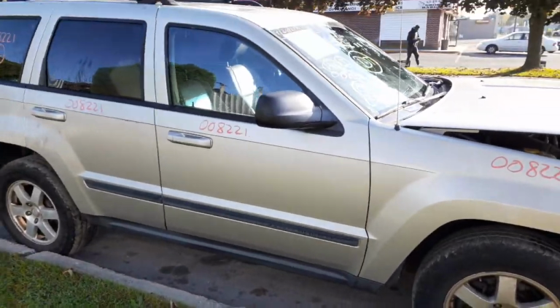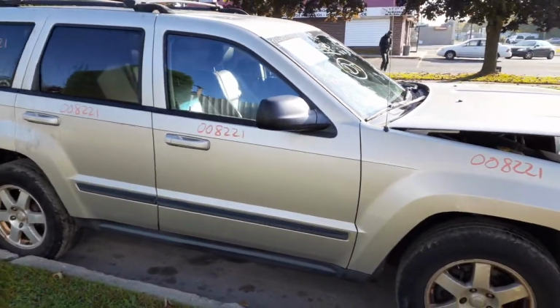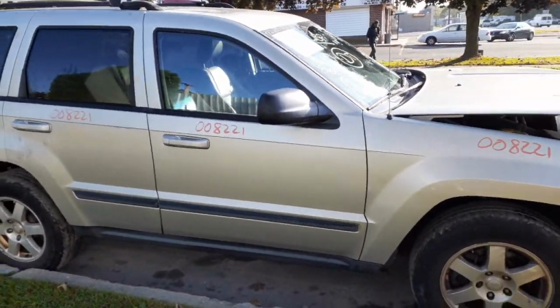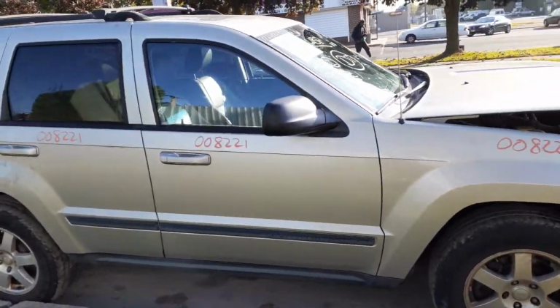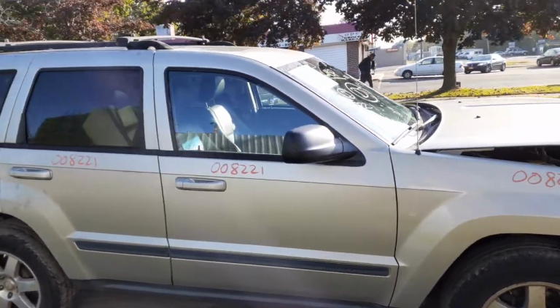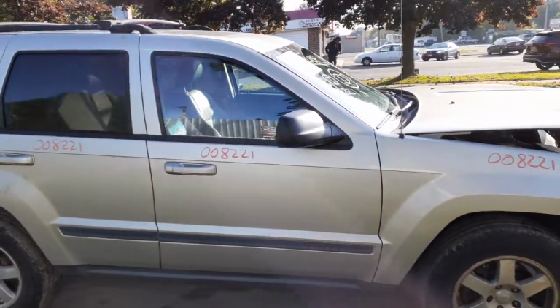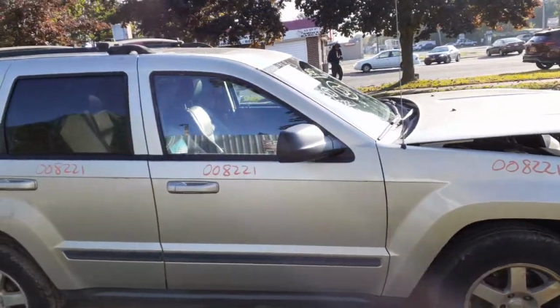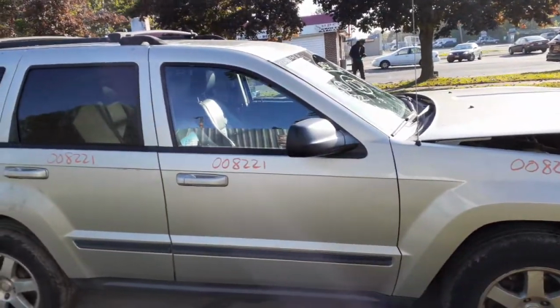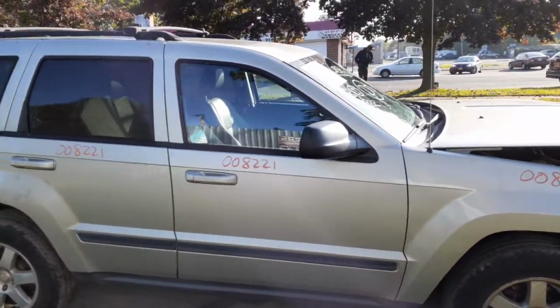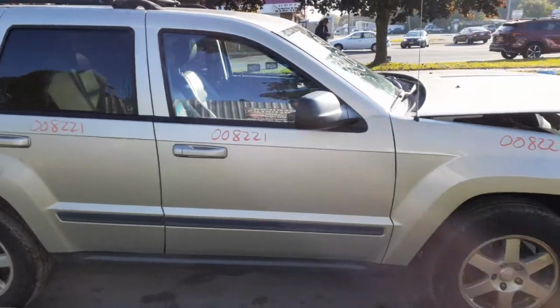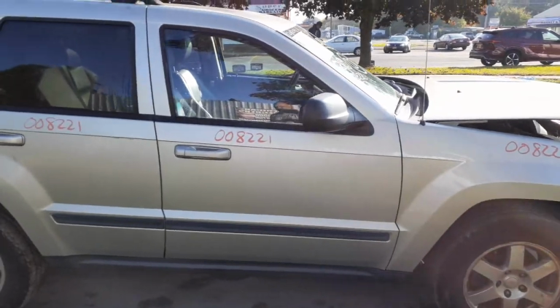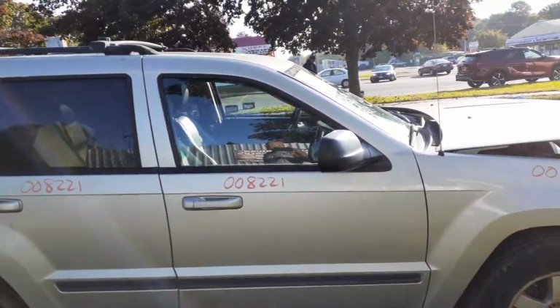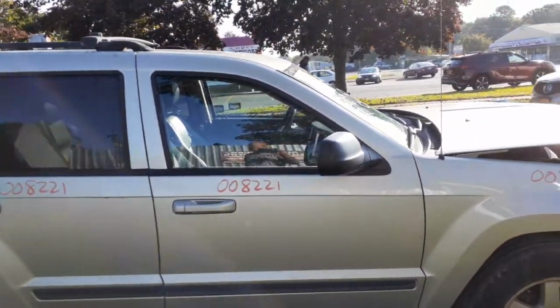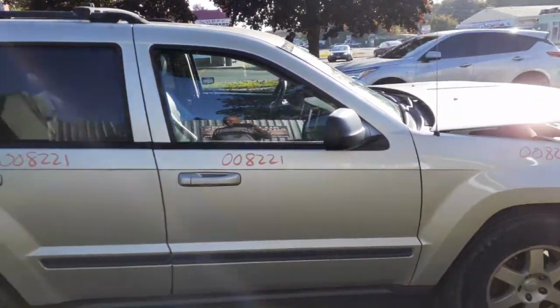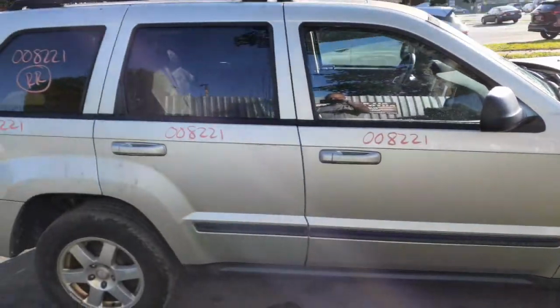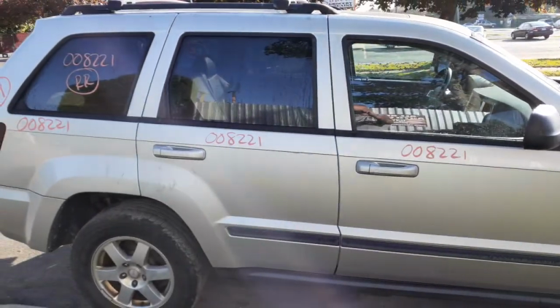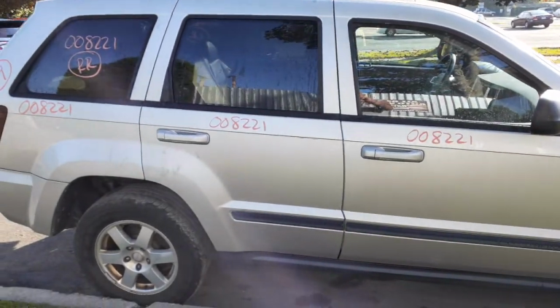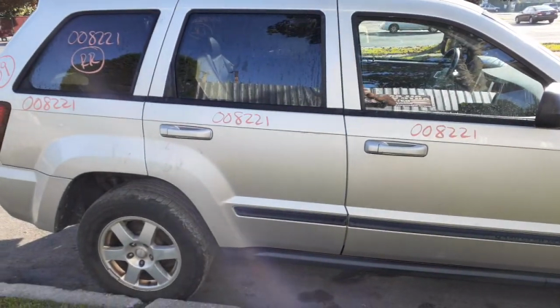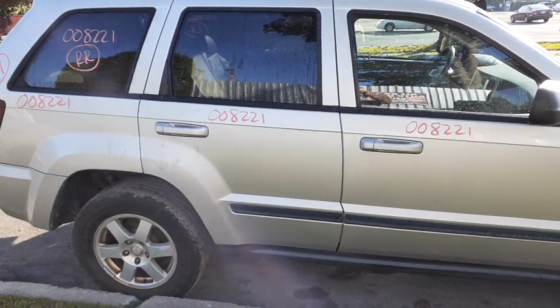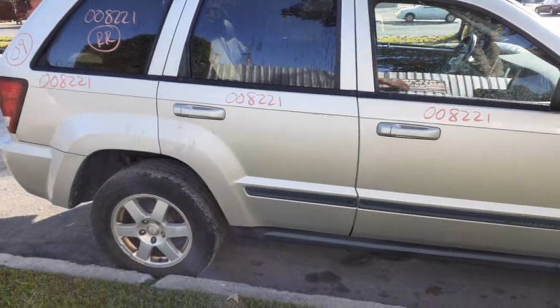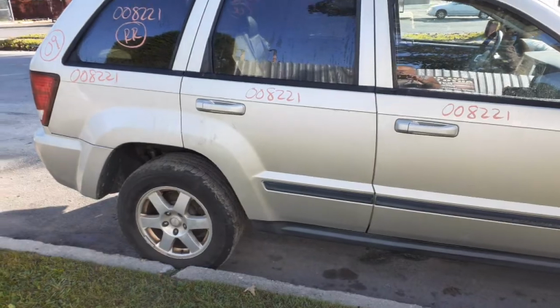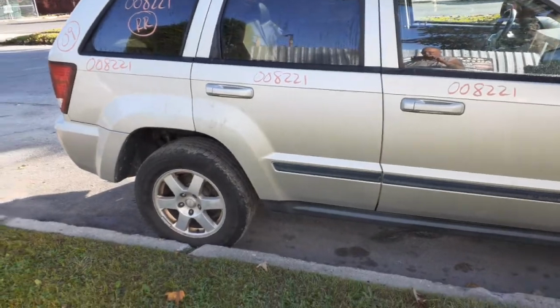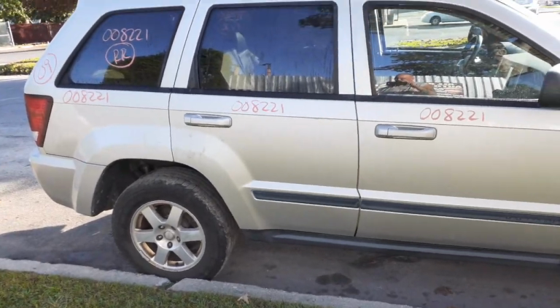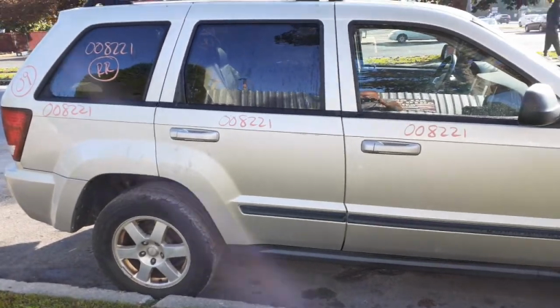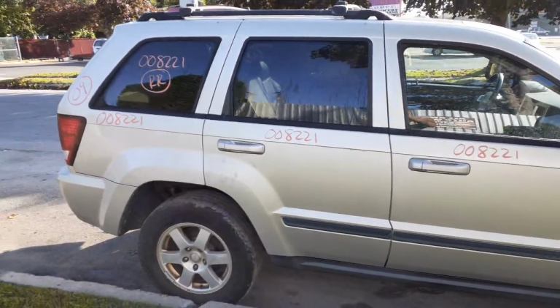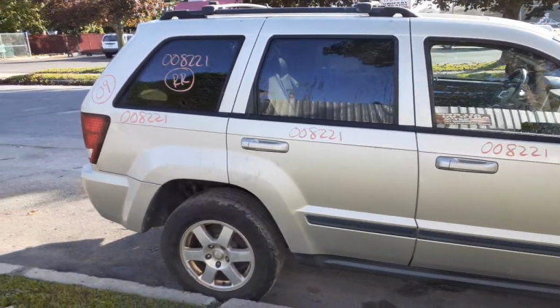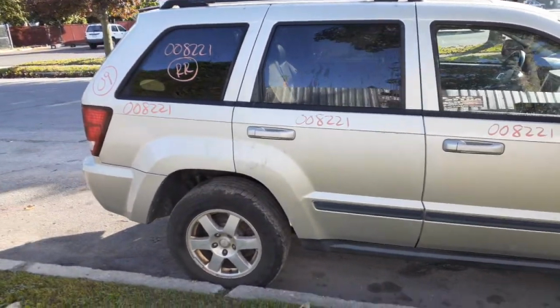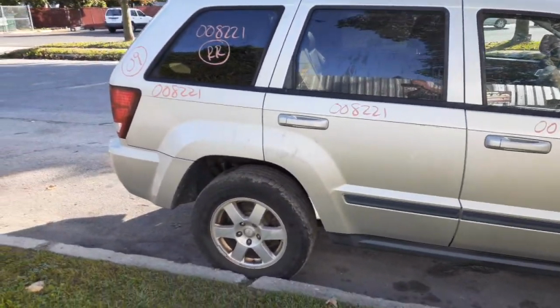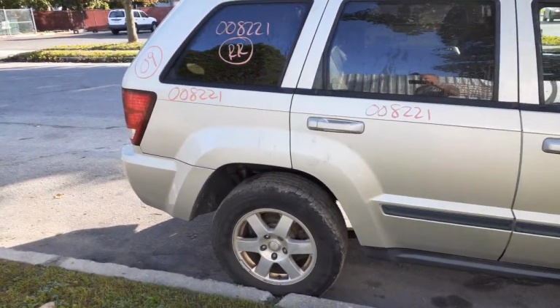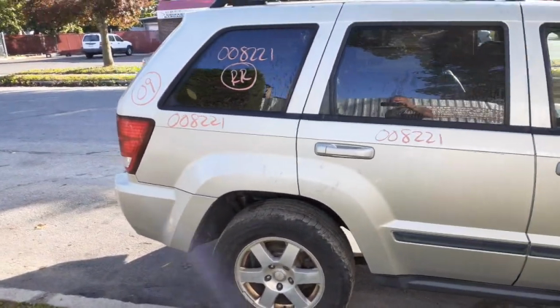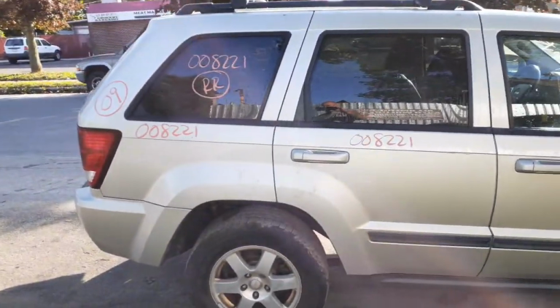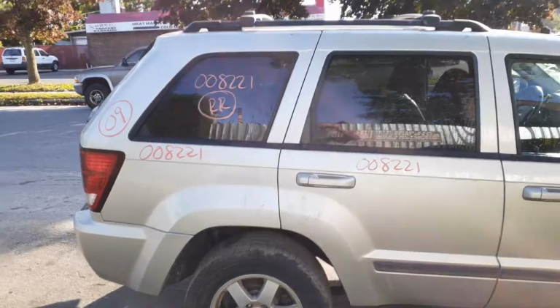You got a right front door with power window and power locks. Got a right side mirror — black texture, power with heat. Same with the right rear door — power window, power locks. You got a right side quarter with privacy tint glass.